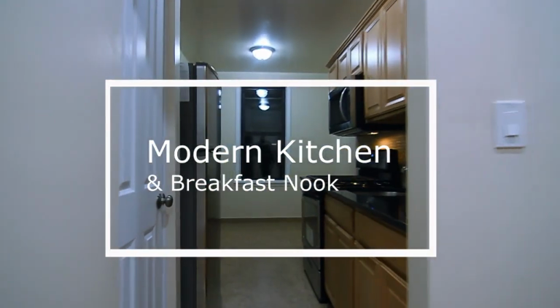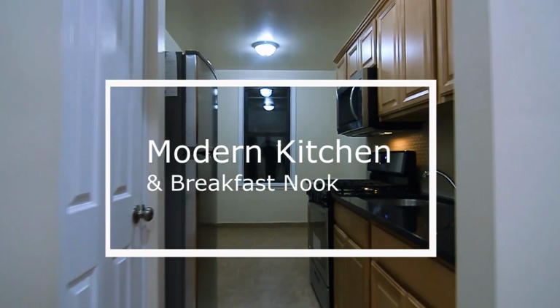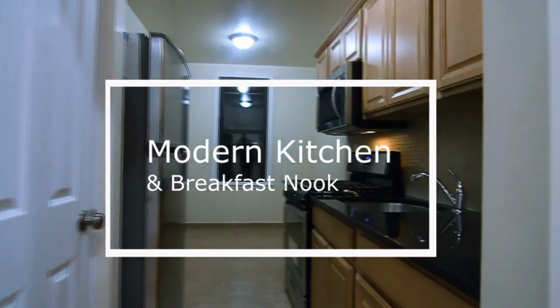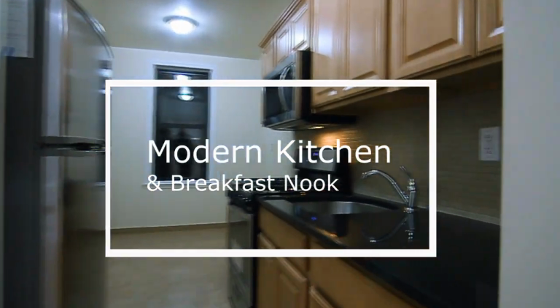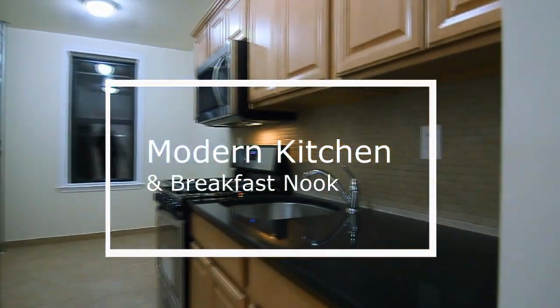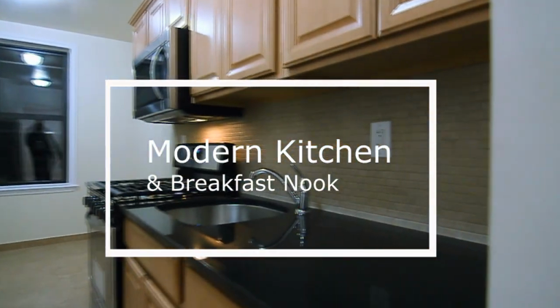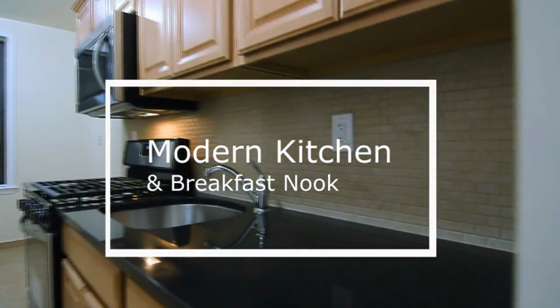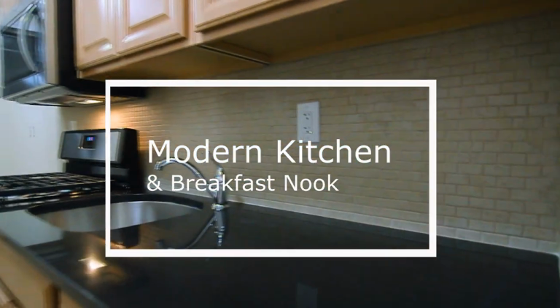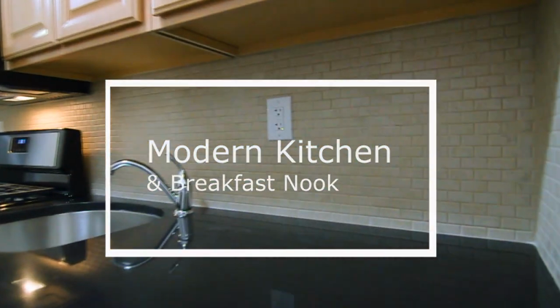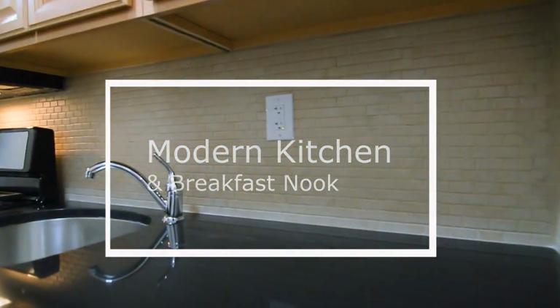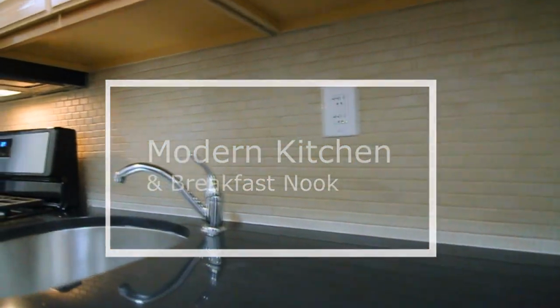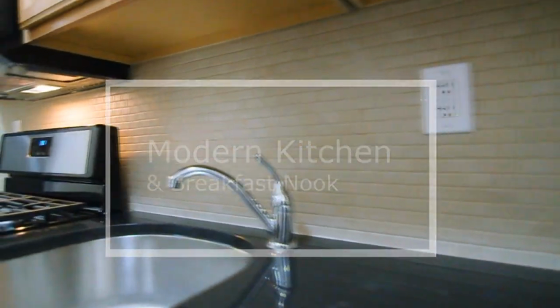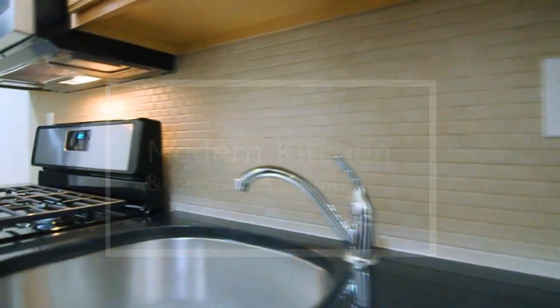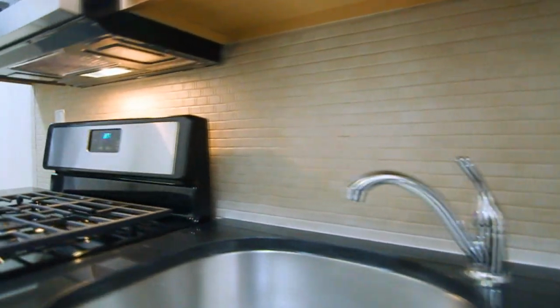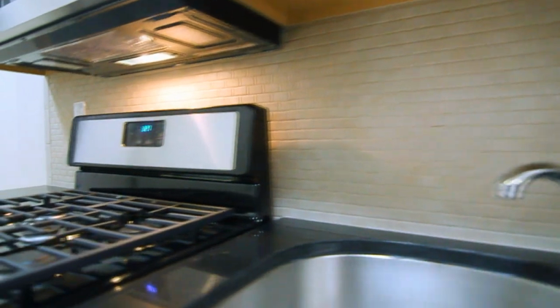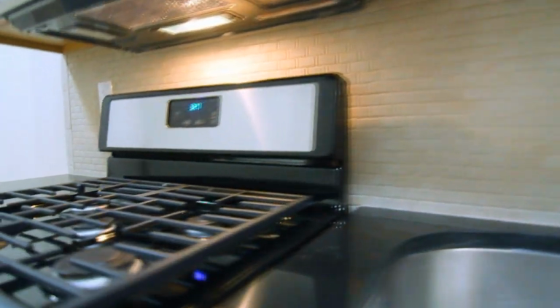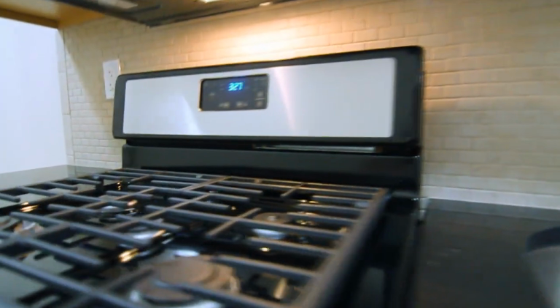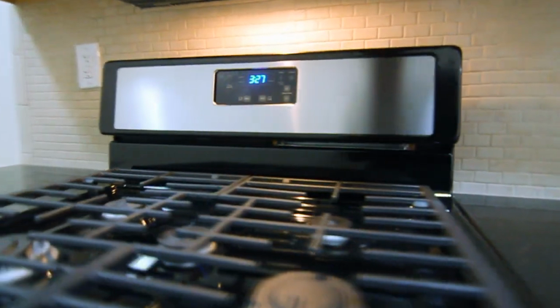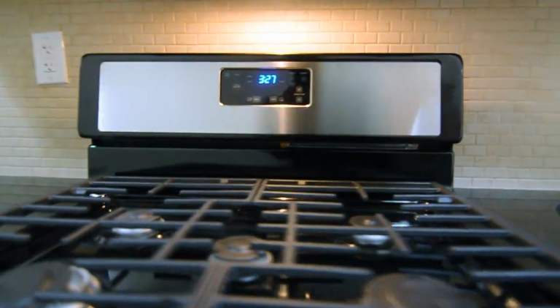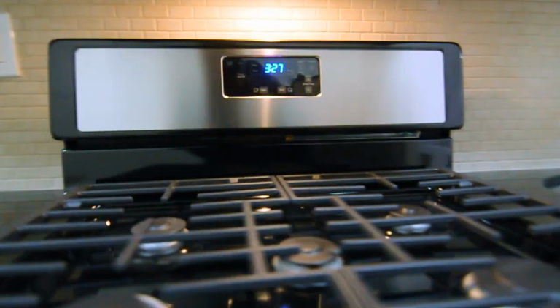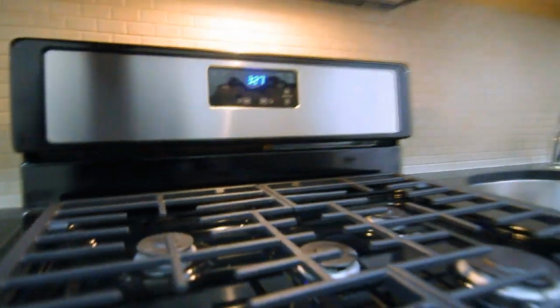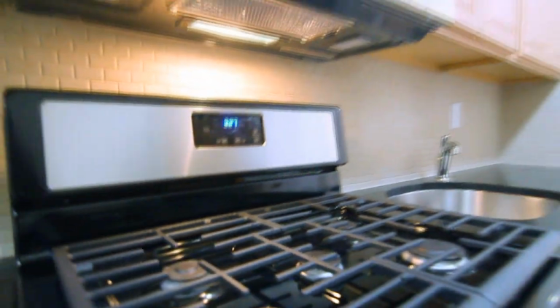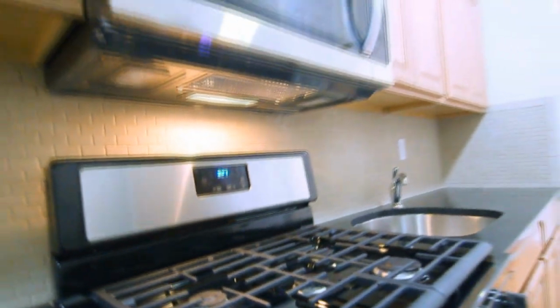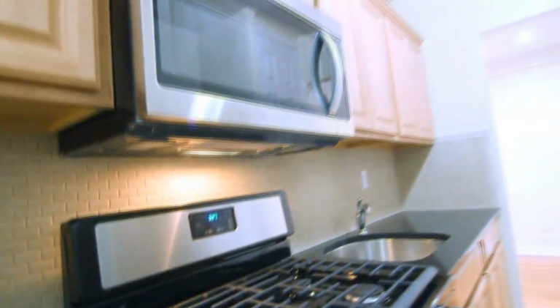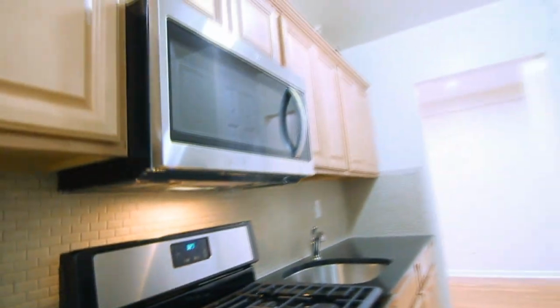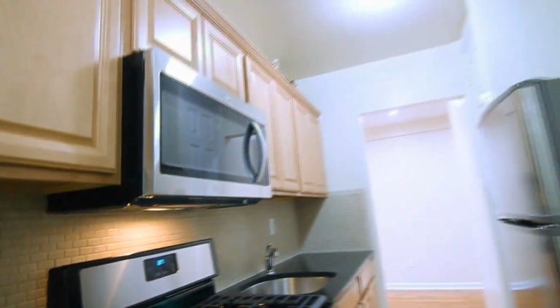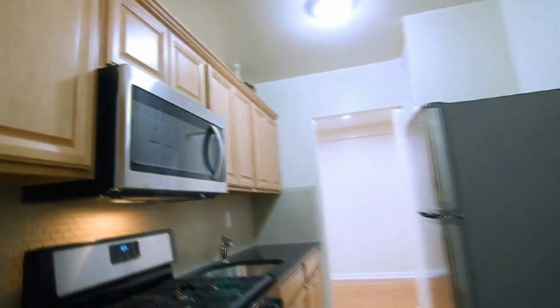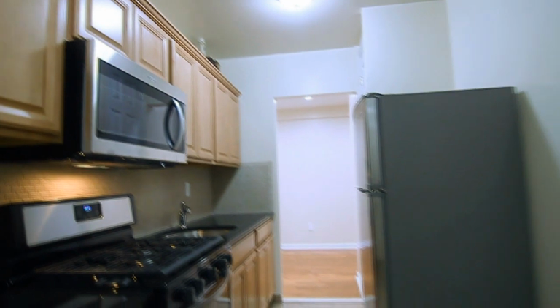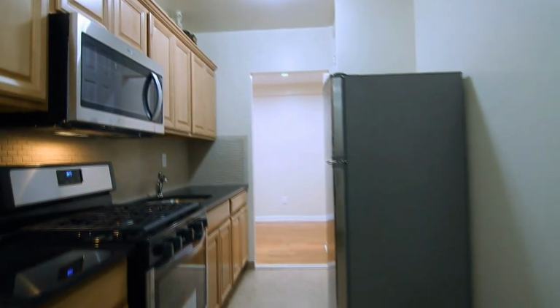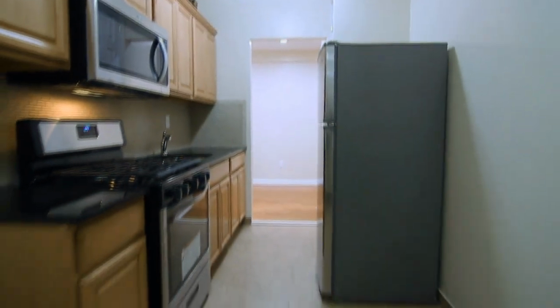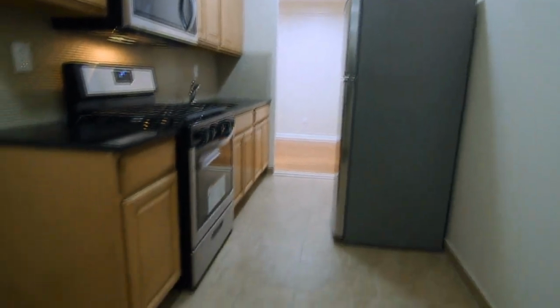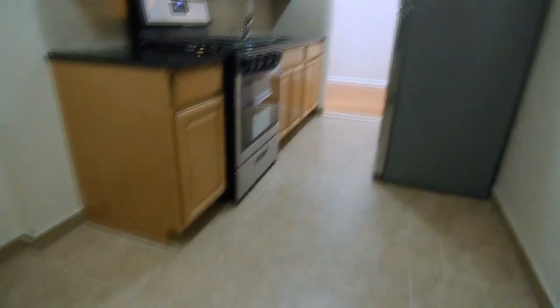The large kitchen has been equipped with stainless steel appliances, granite countertops, and lots of cabinet space. Everything is set on ceramic tile flooring.